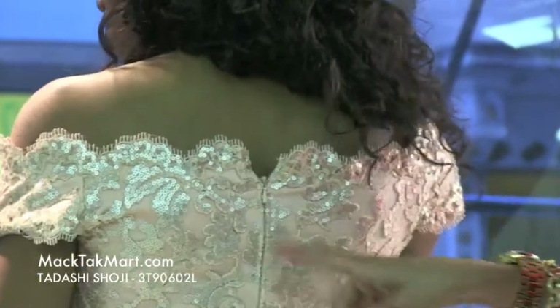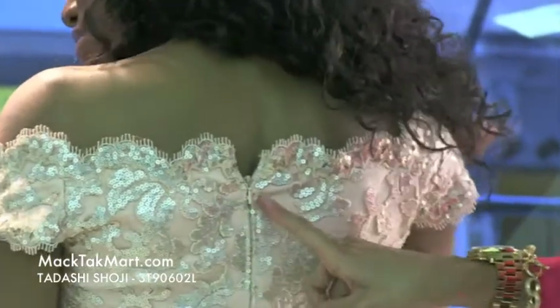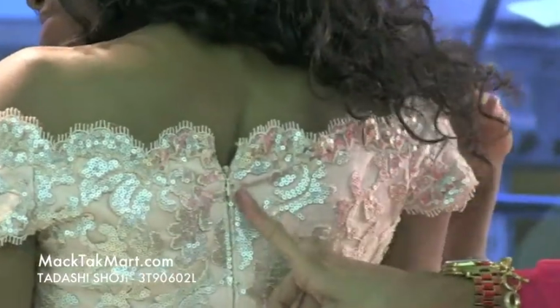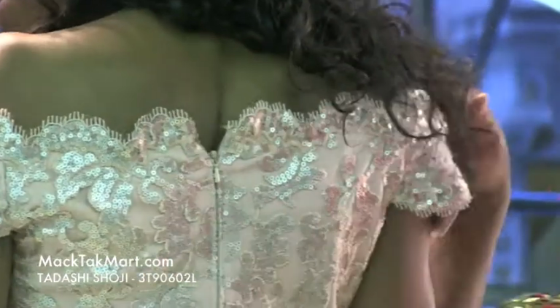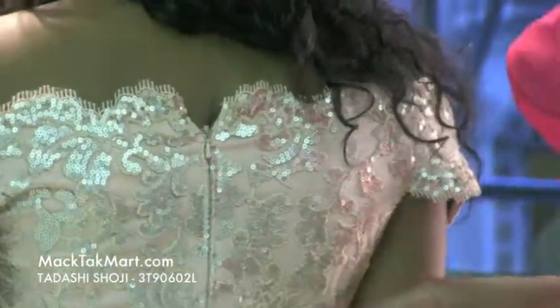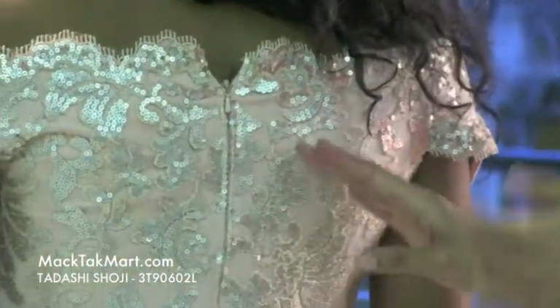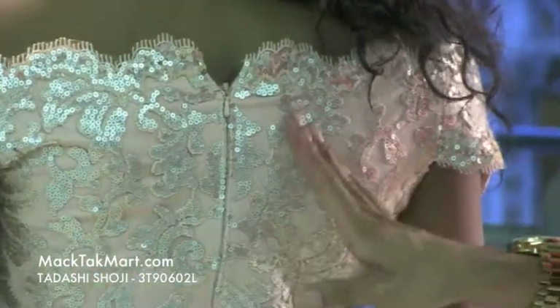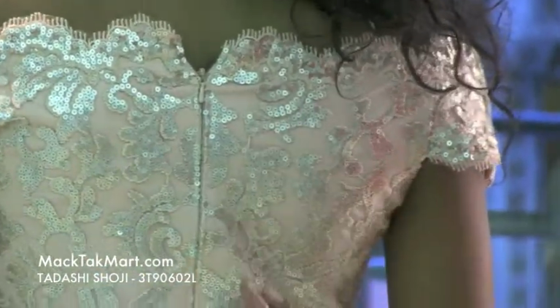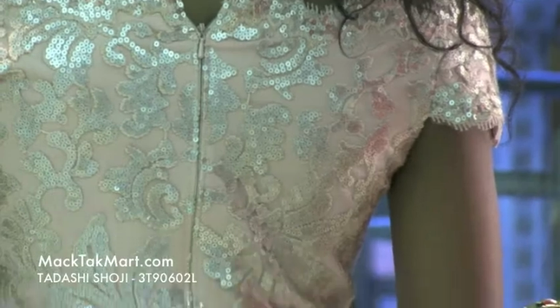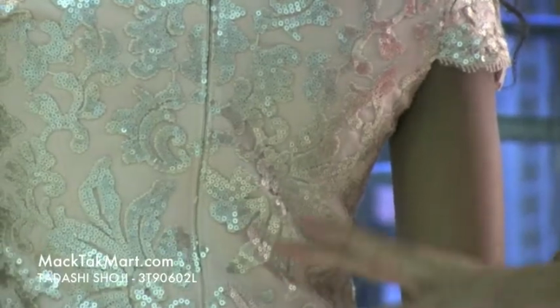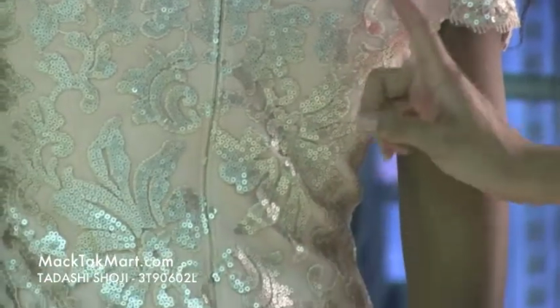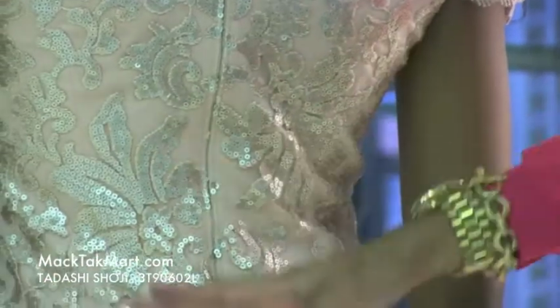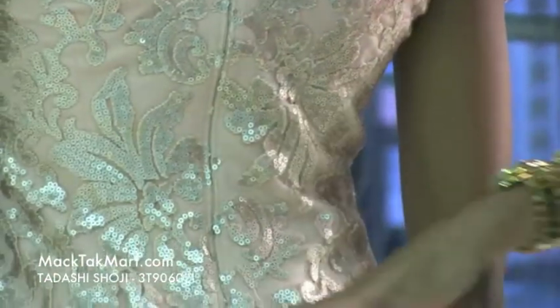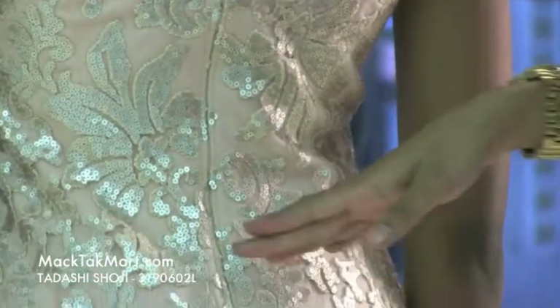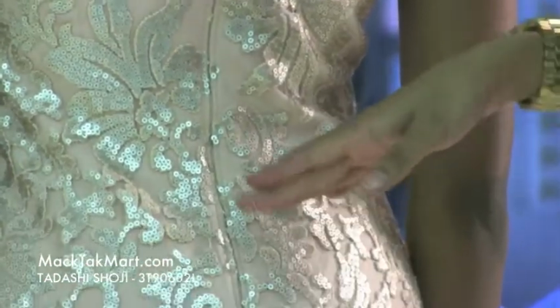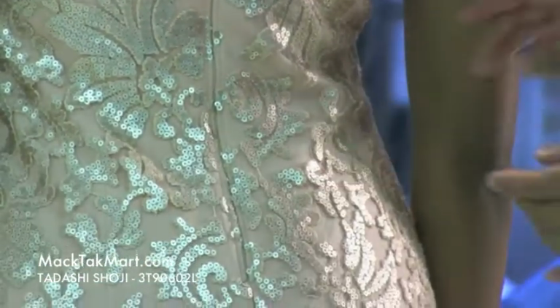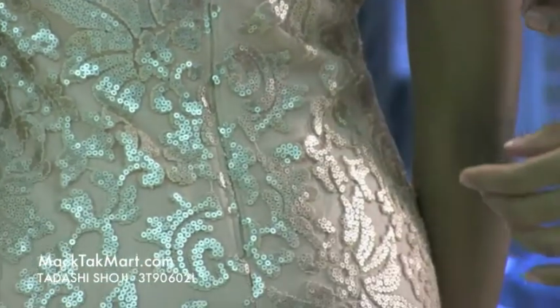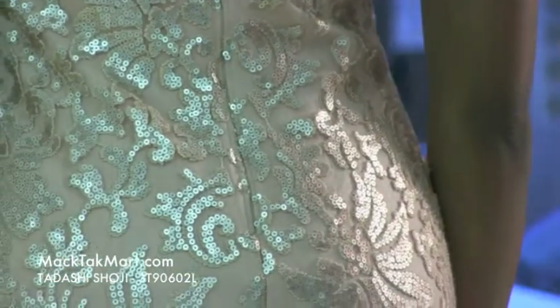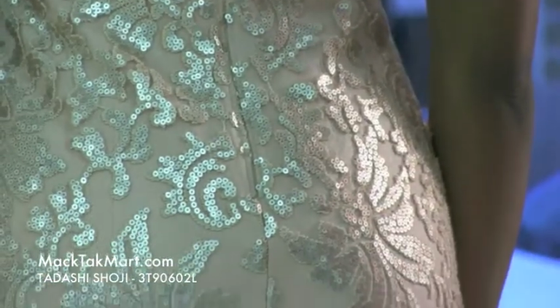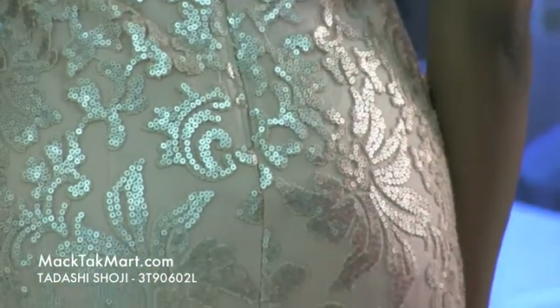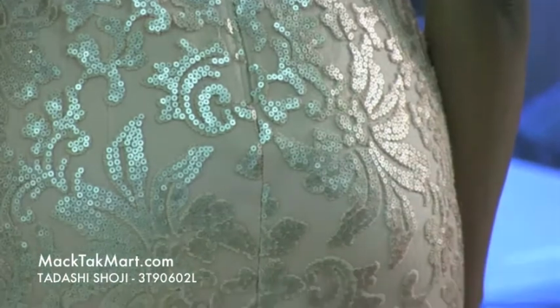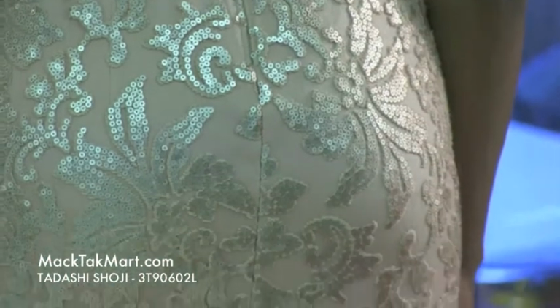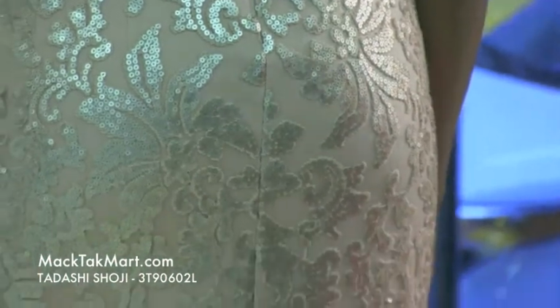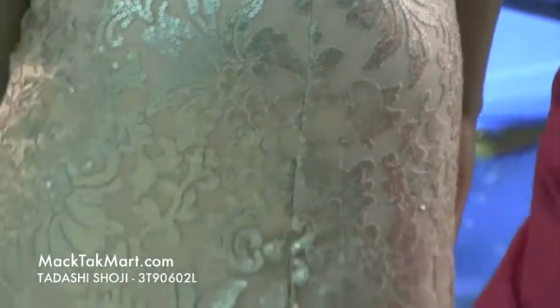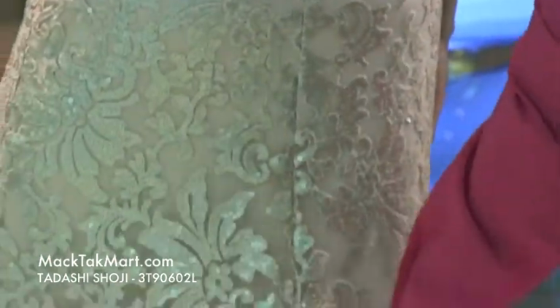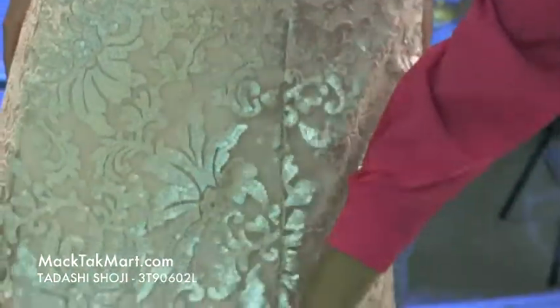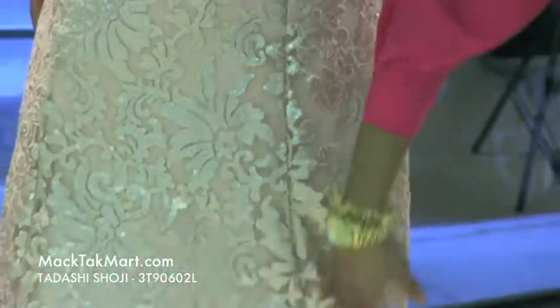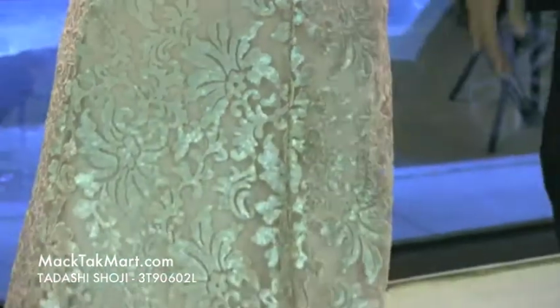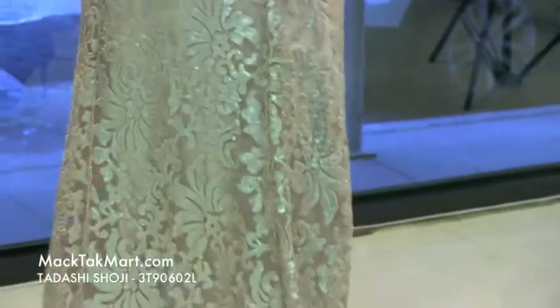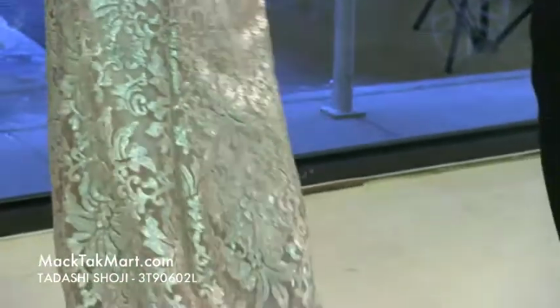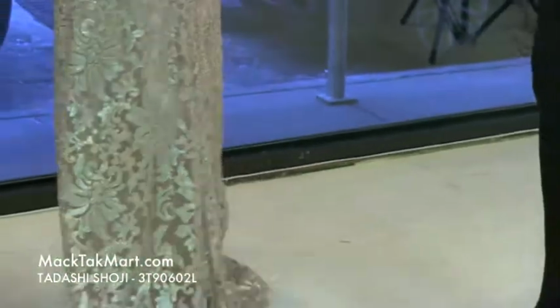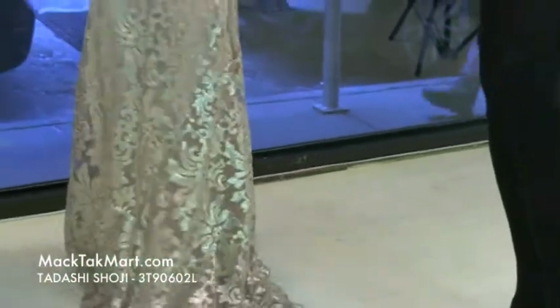This dress has a transparent zipper that stops right at the mid-buttocks area. It has a lot of movement and a very small train, so when you walk it's definitely going to leave a stance.